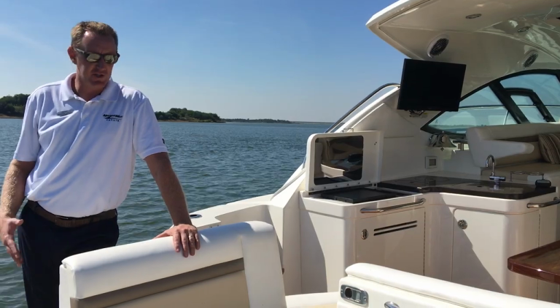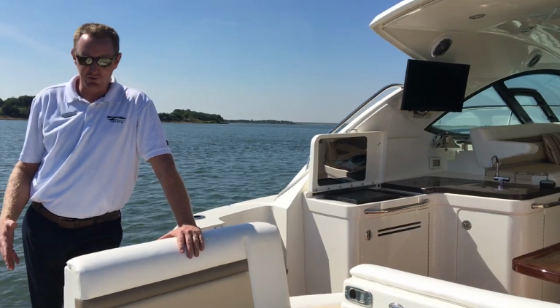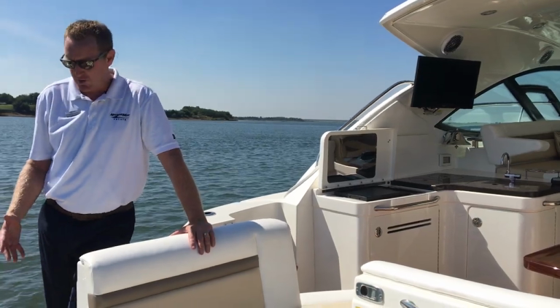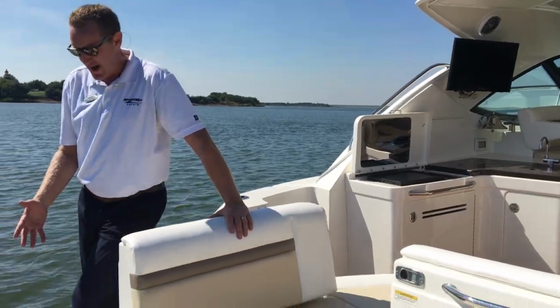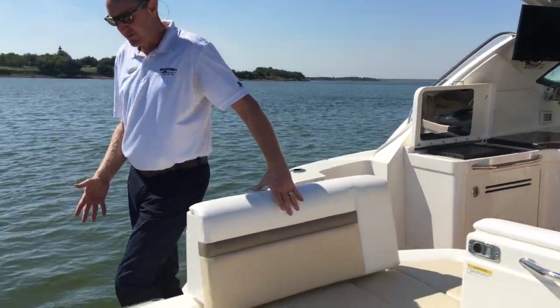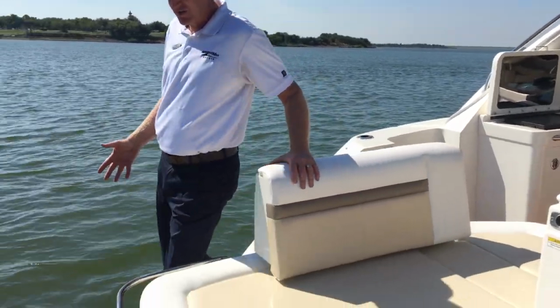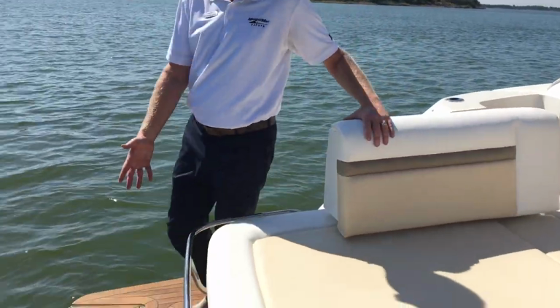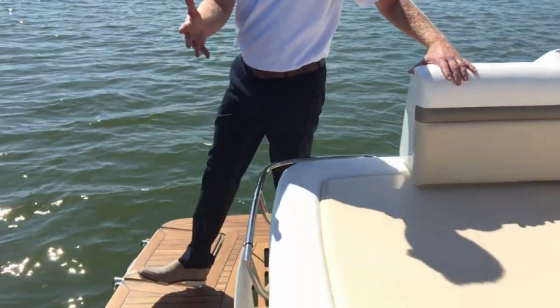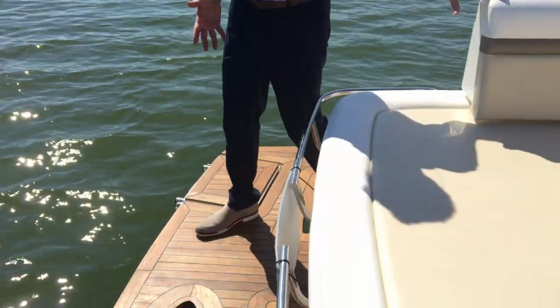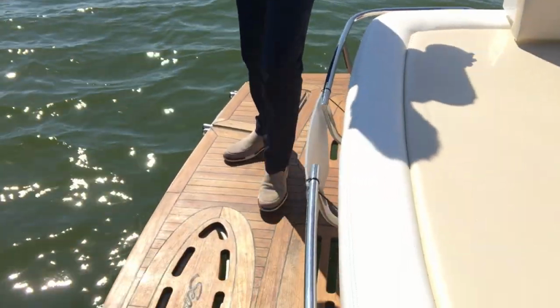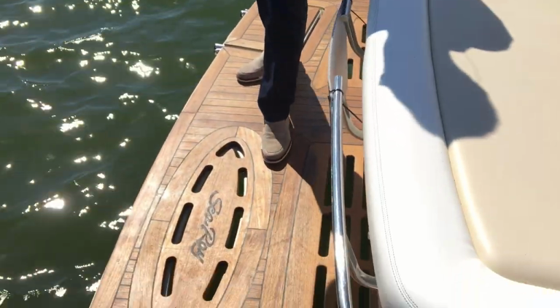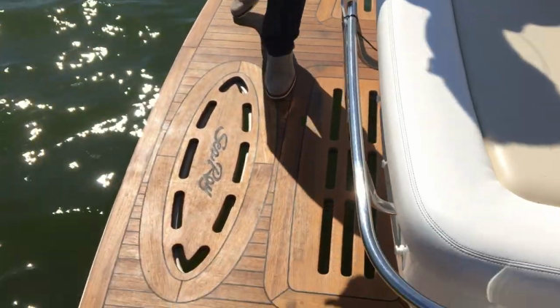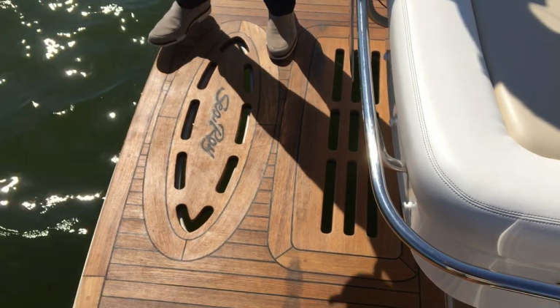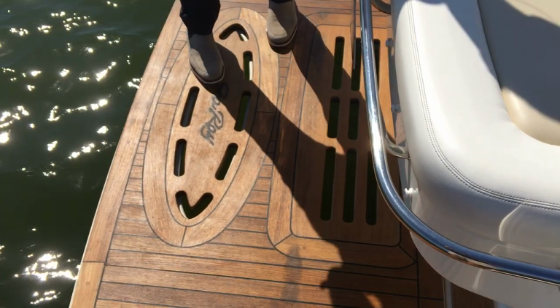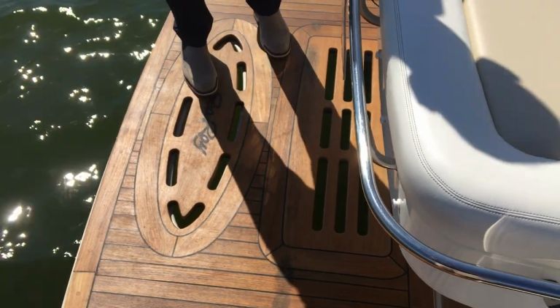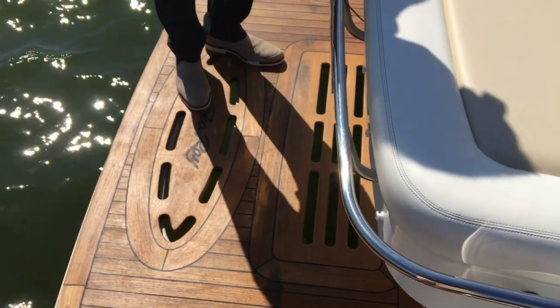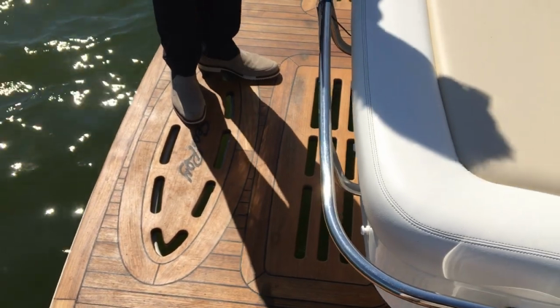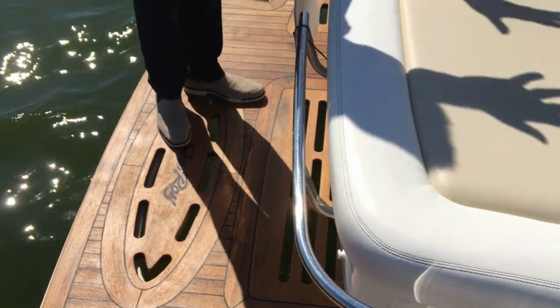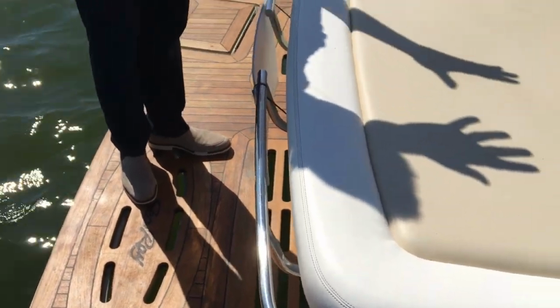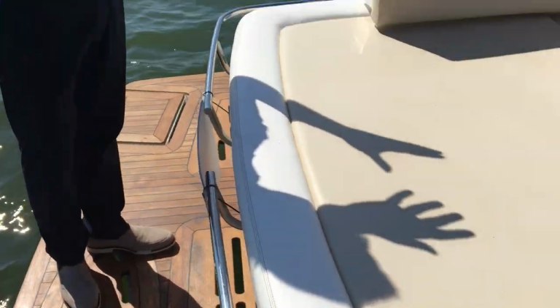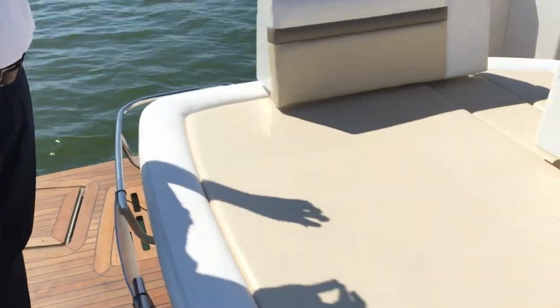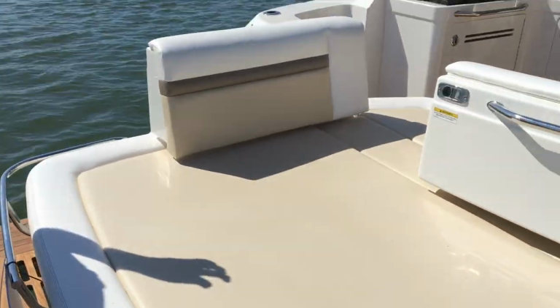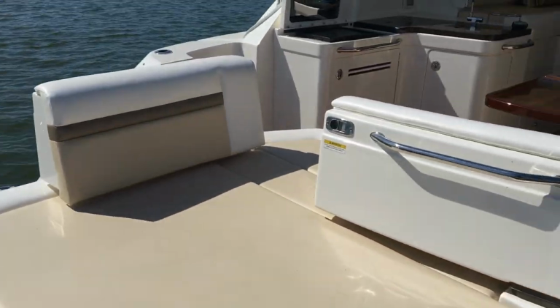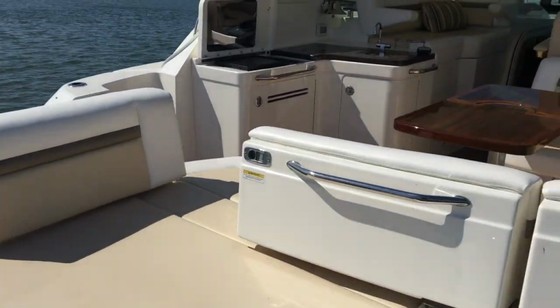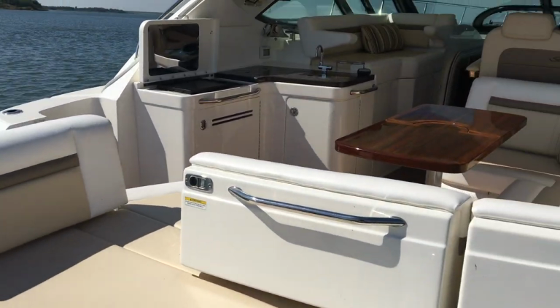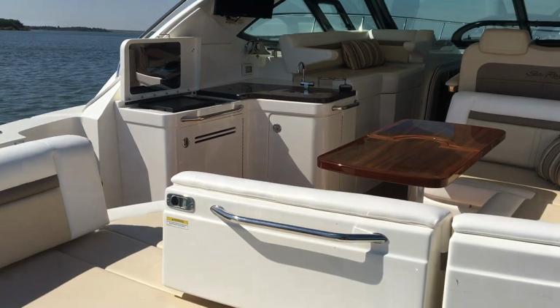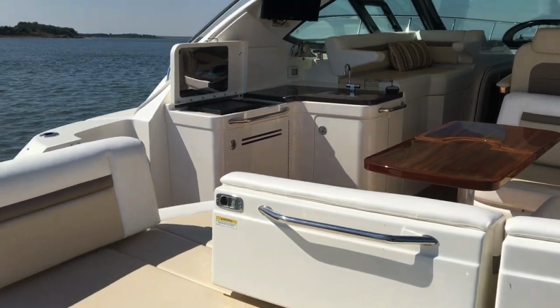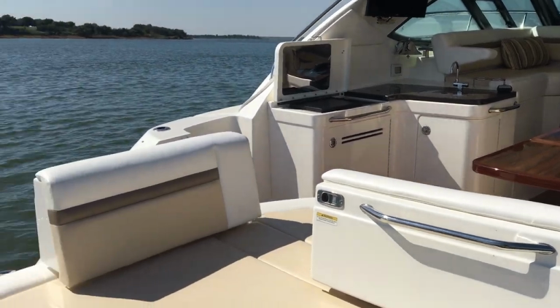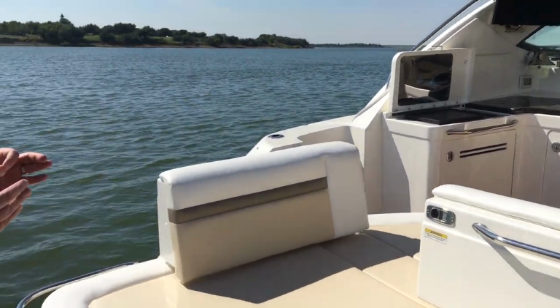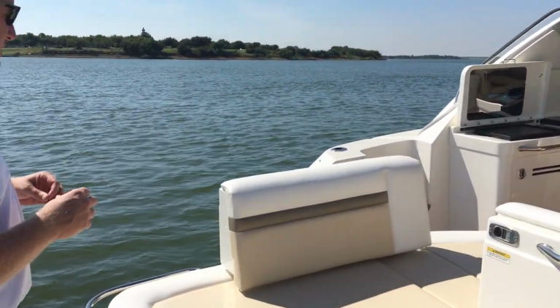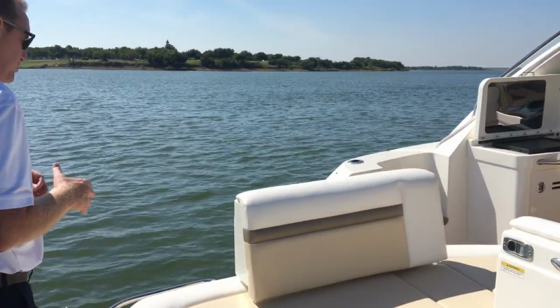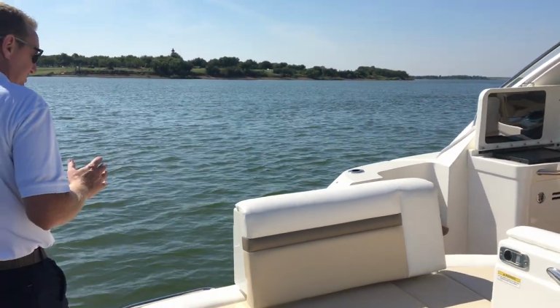As we walk through the back, the first thing you're going to notice is this real teak wood with the Sea Ray embossed logo on it, and that's all the way through the cockpit. It really gives it that classic, yachty, elegant, rich look as you walk through.